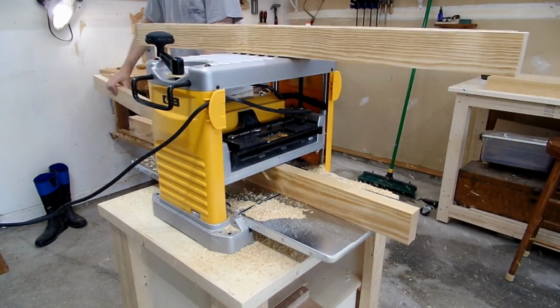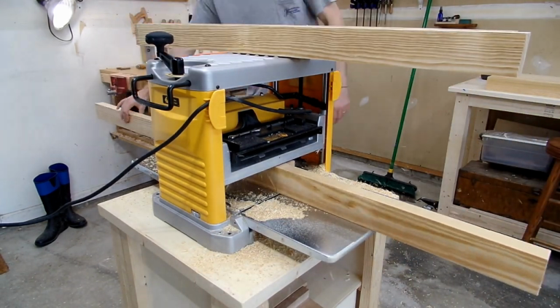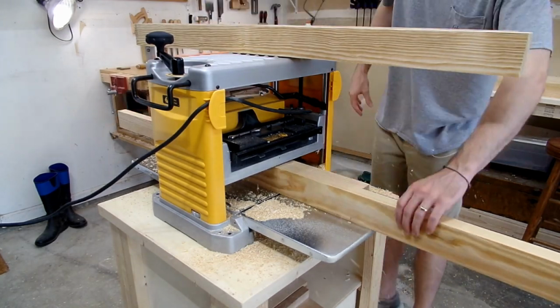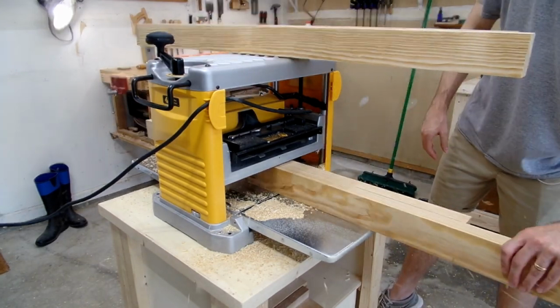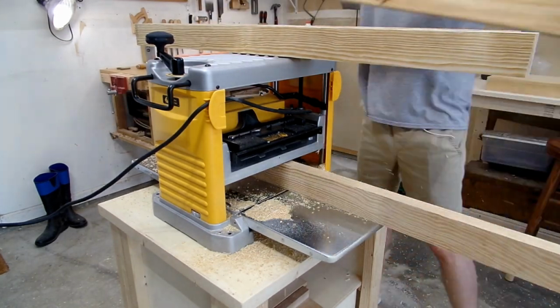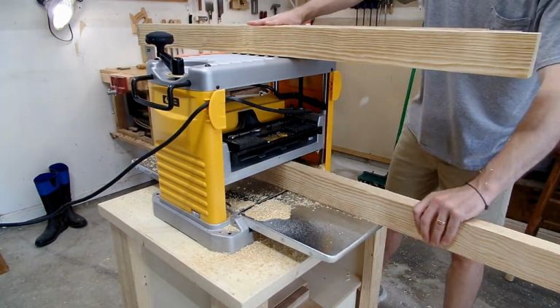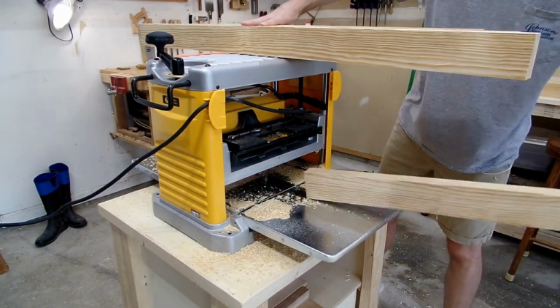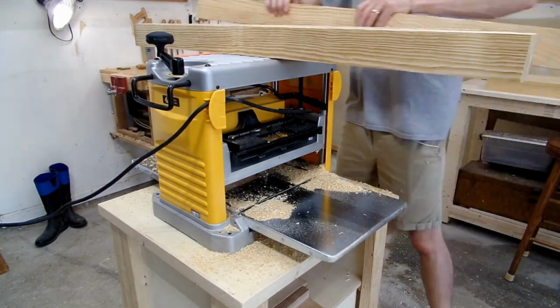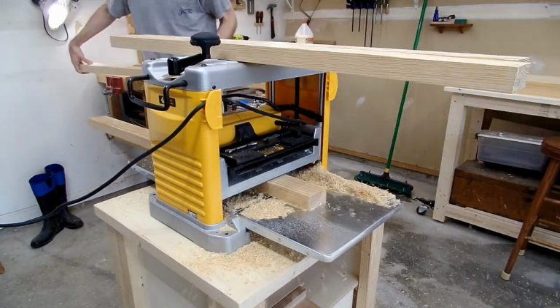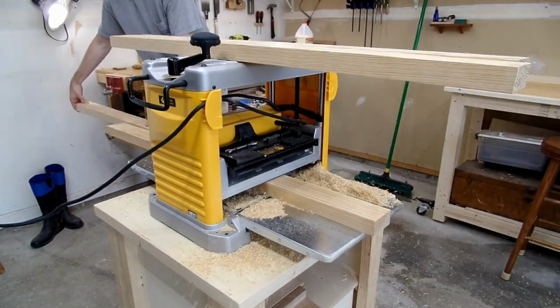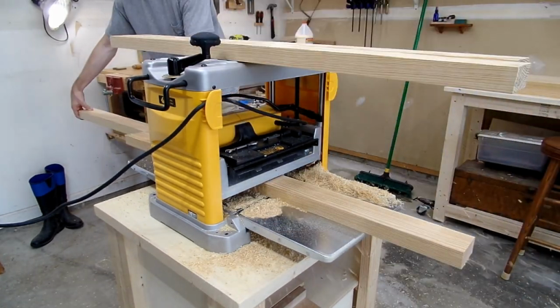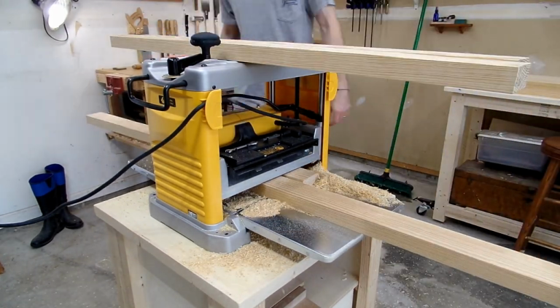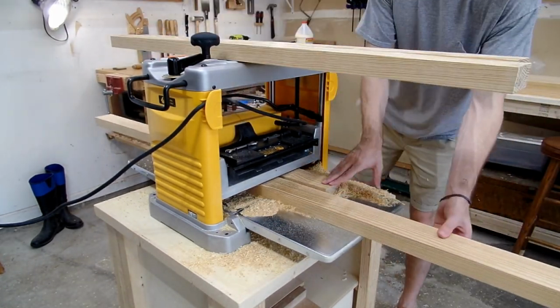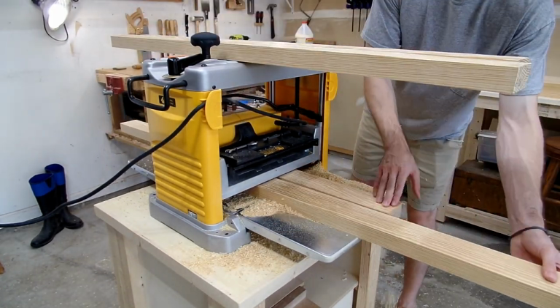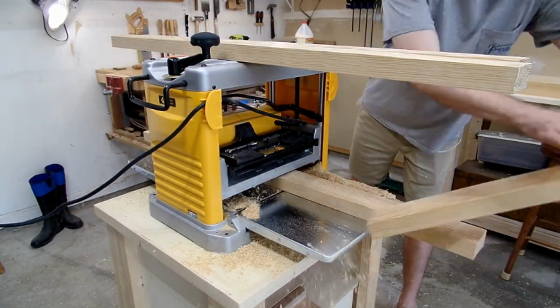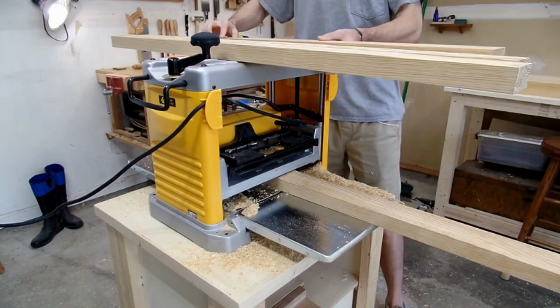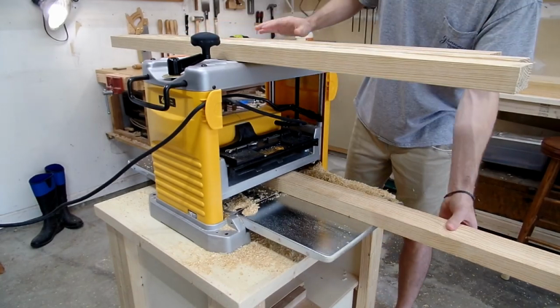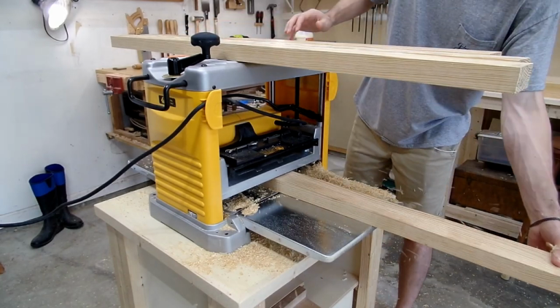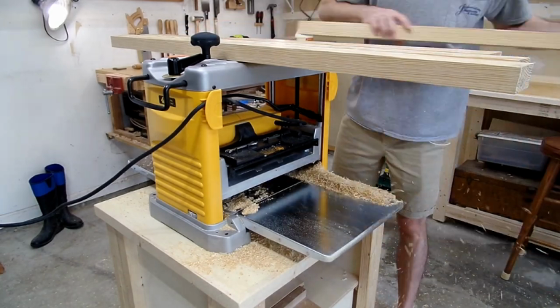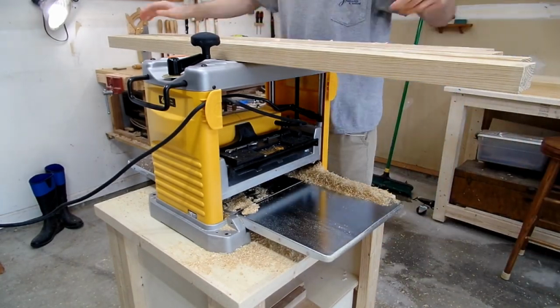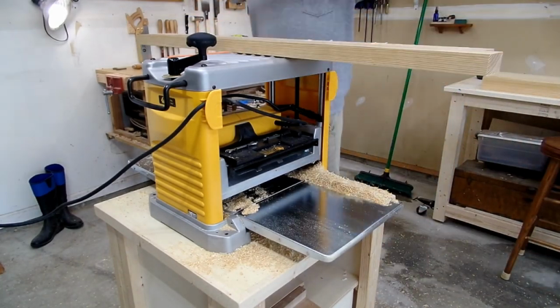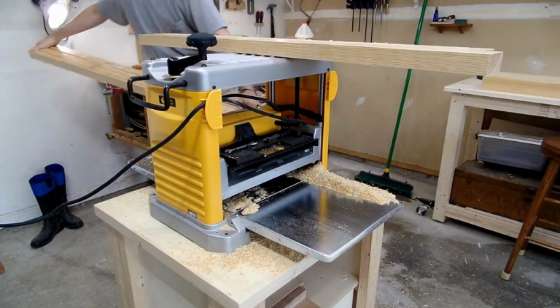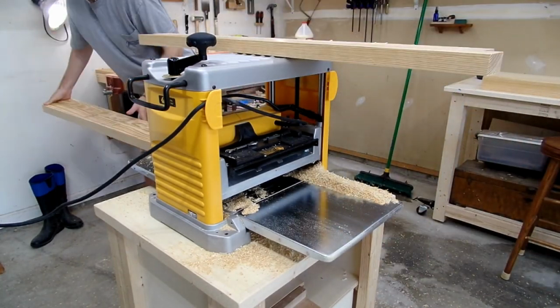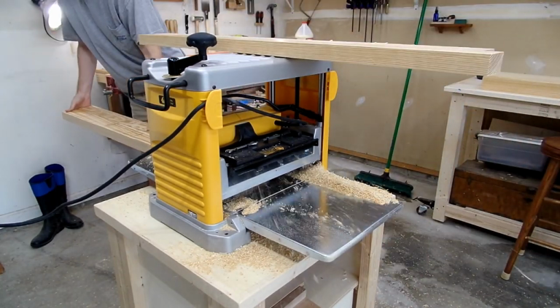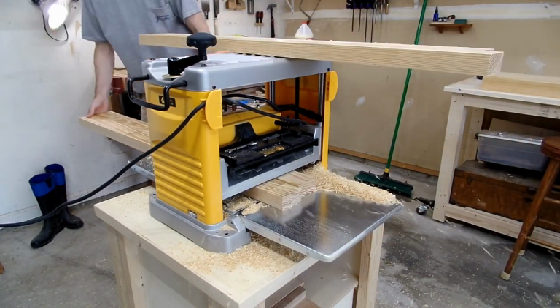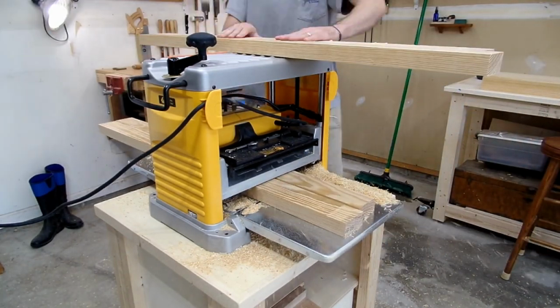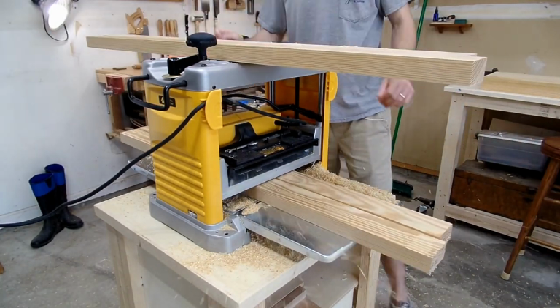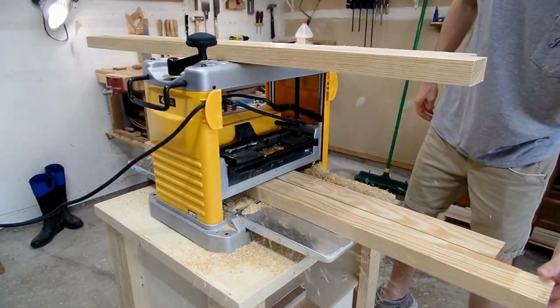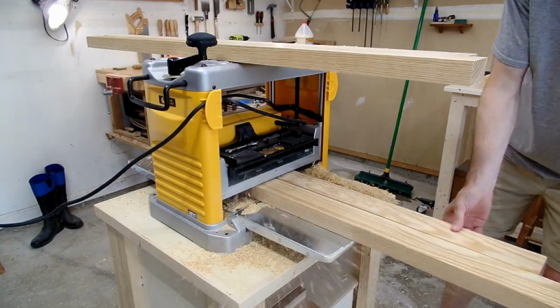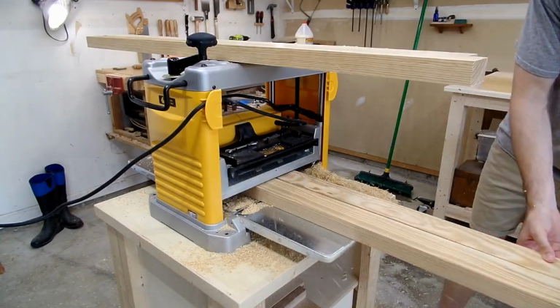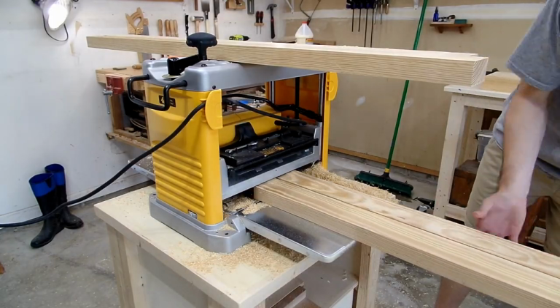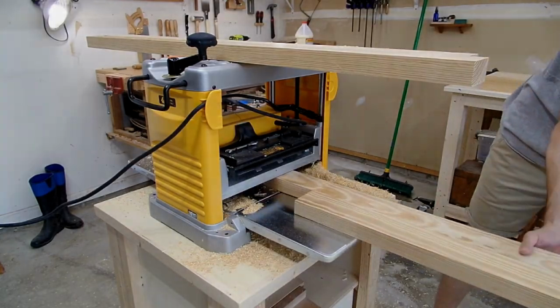Normally you'd use a table saw to cut your pieces to final thickness, but since I didn't need my pieces to be super precise and since they were thick enough to run on their edge, I just ran all the pieces through at the same time to get them all to a uniform size.